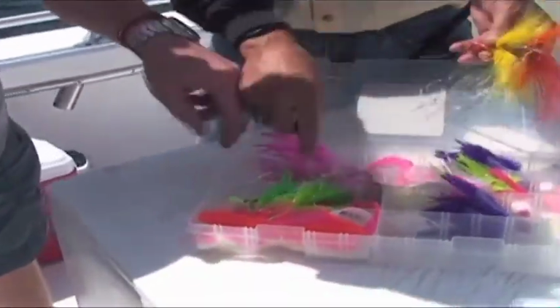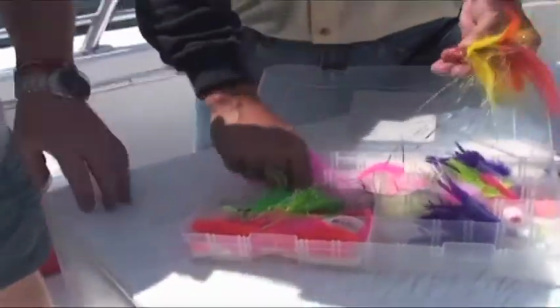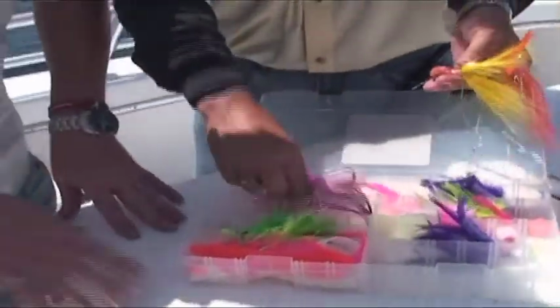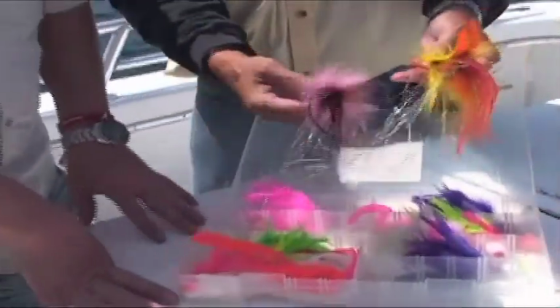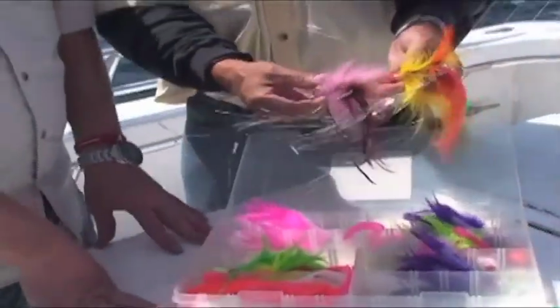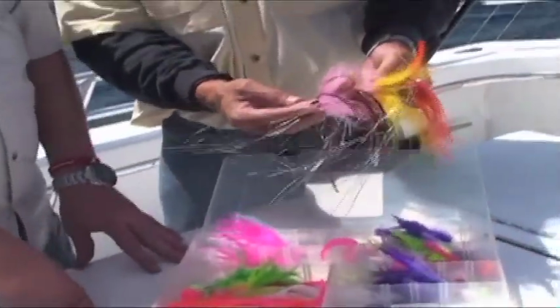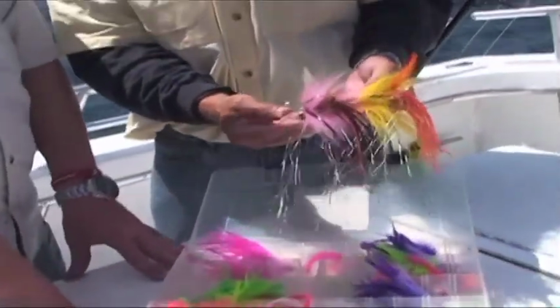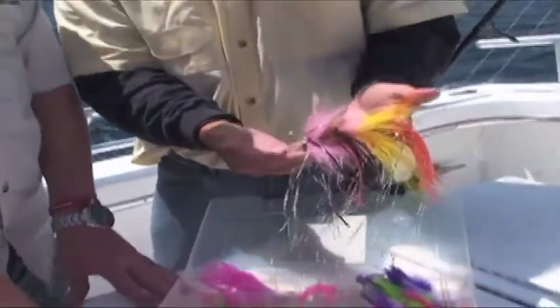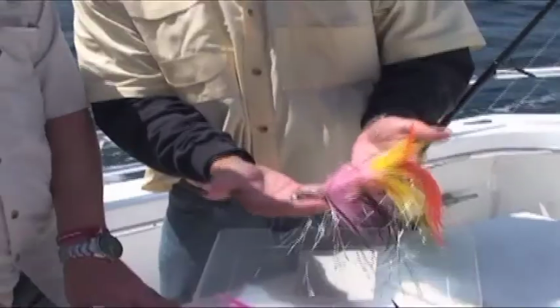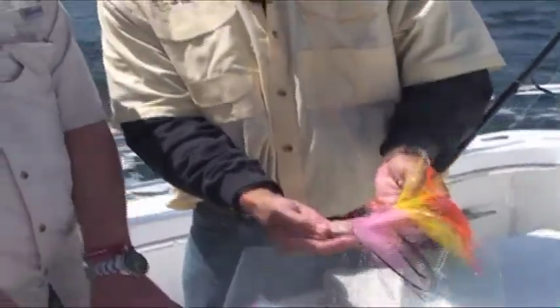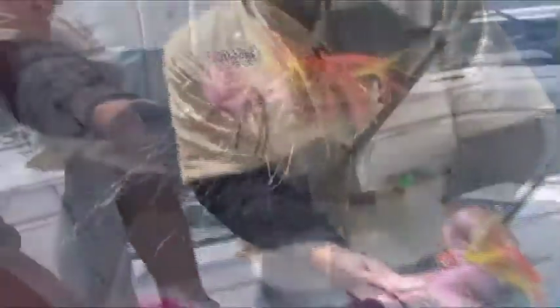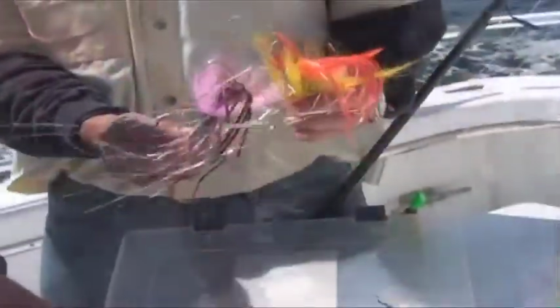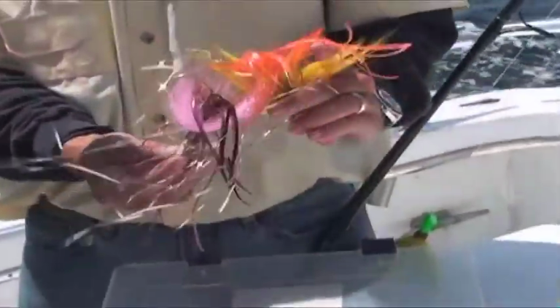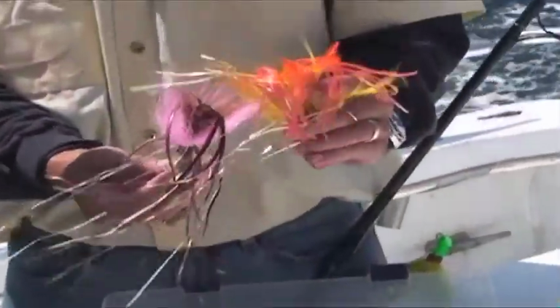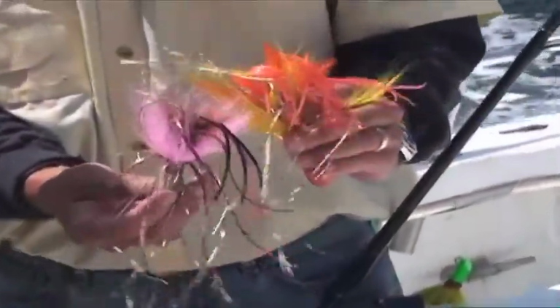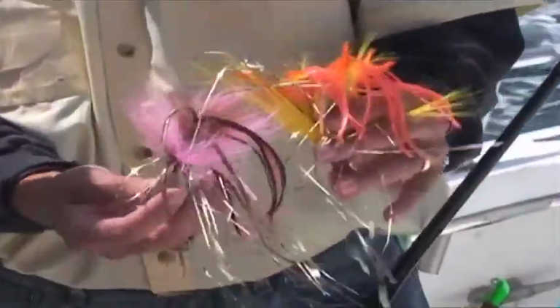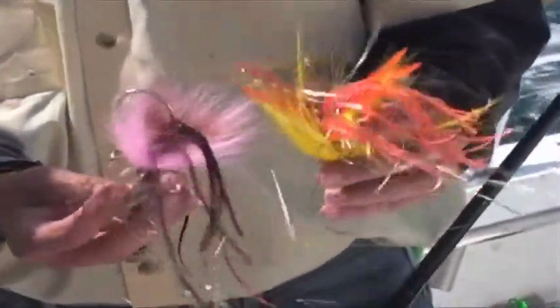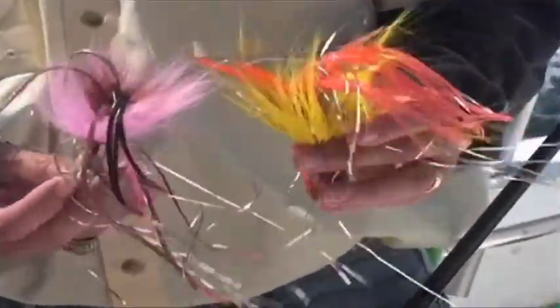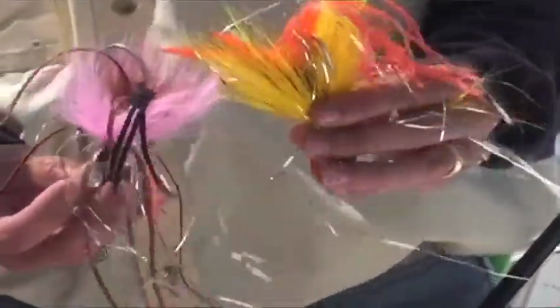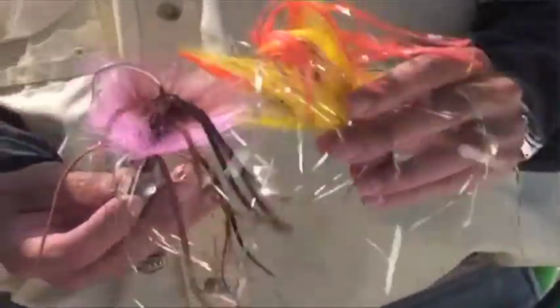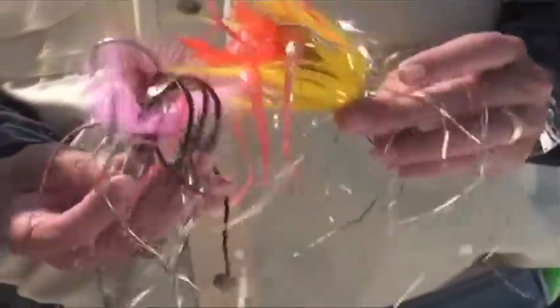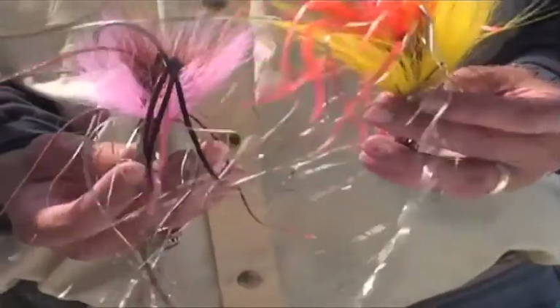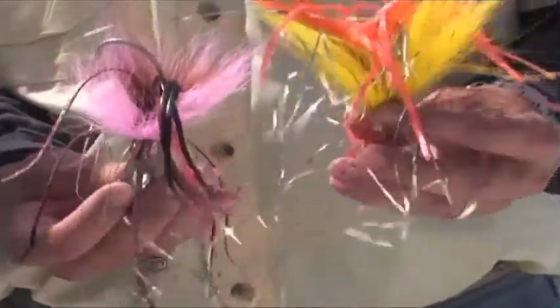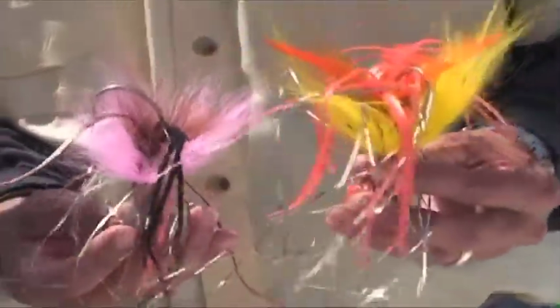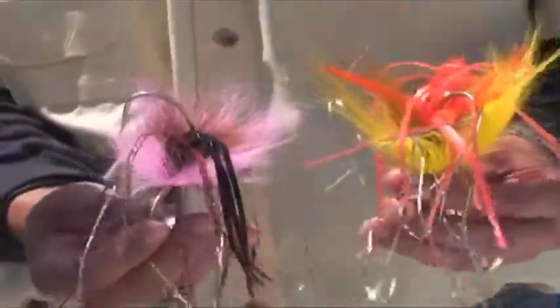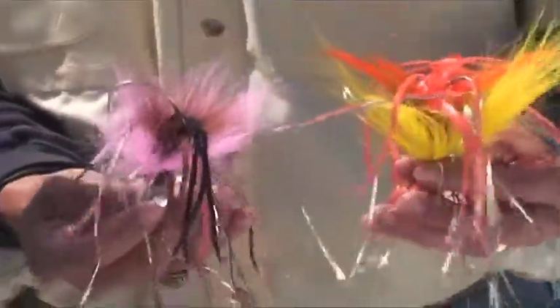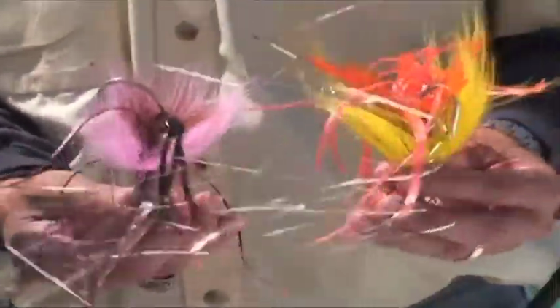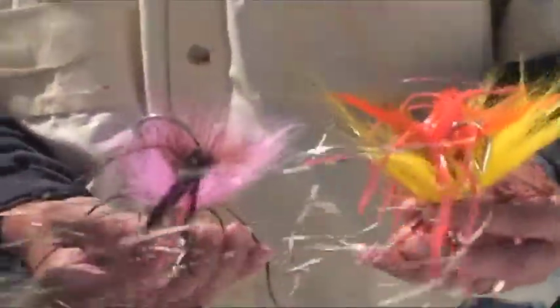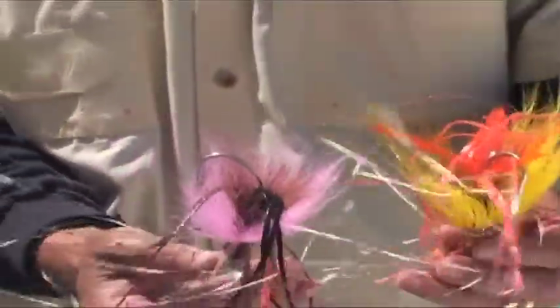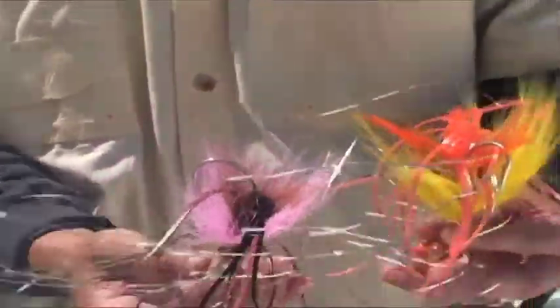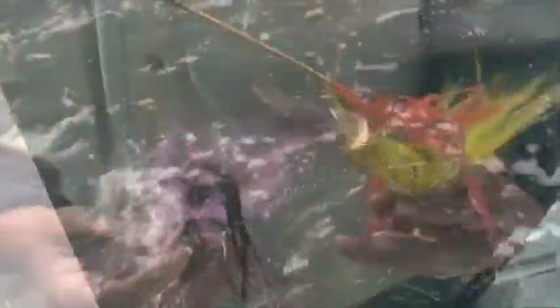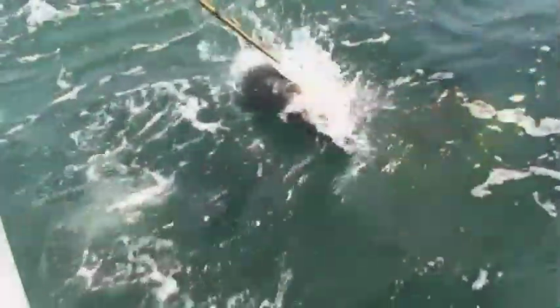You said these two are actually hand tied, right? Those were done by a local kid — I think he's 14 or 15 years old now. He does a phenomenal job on it. They are pretty and the fish love them.